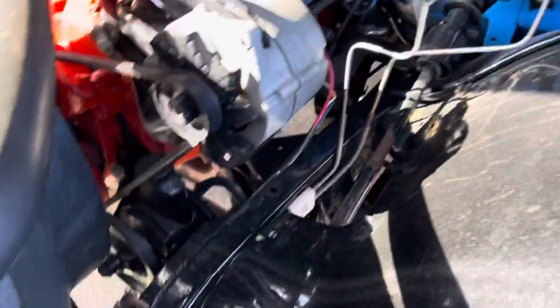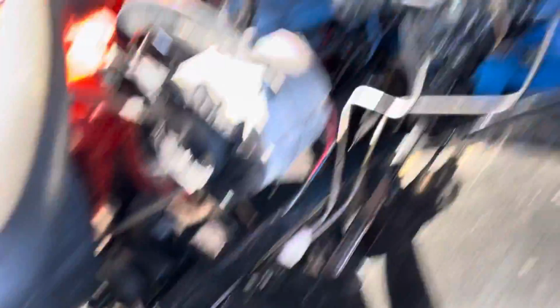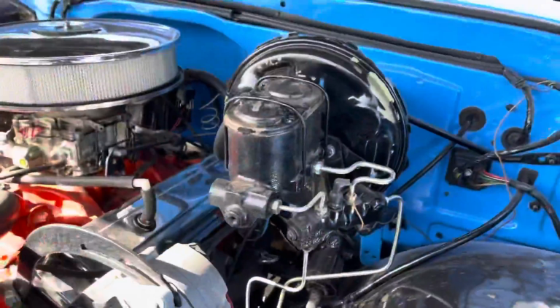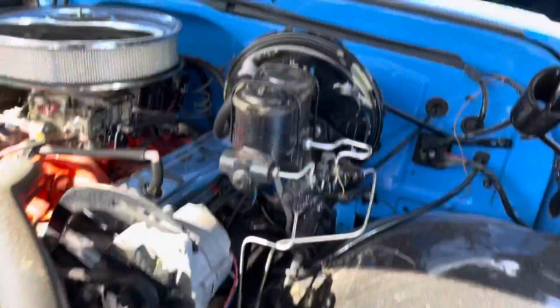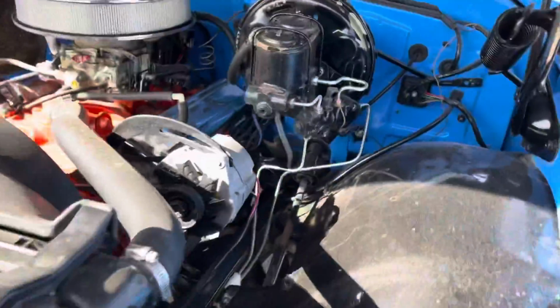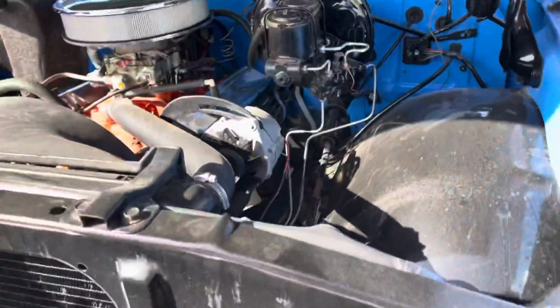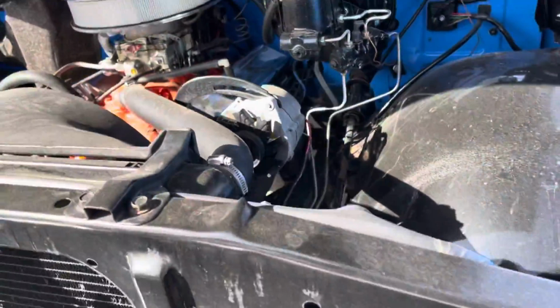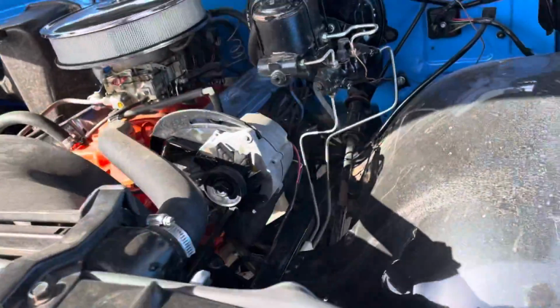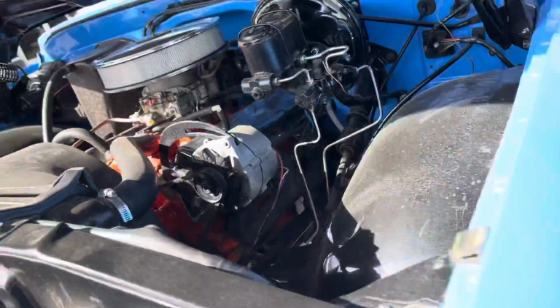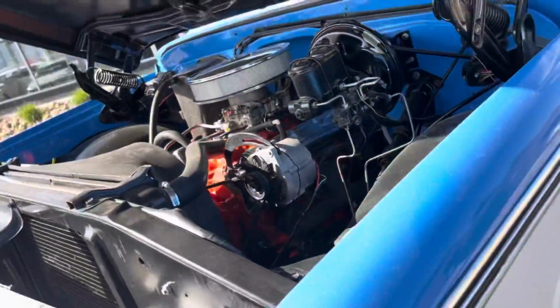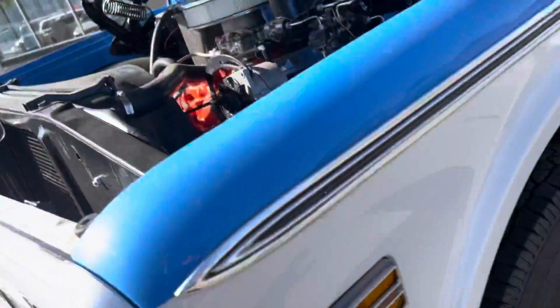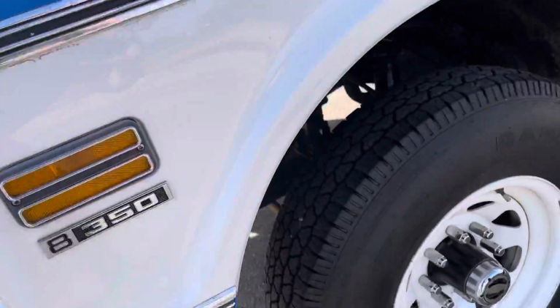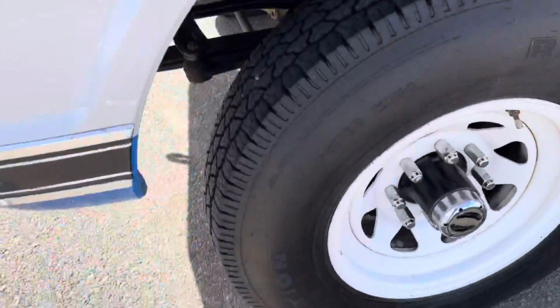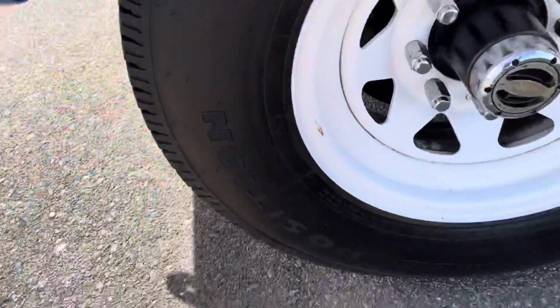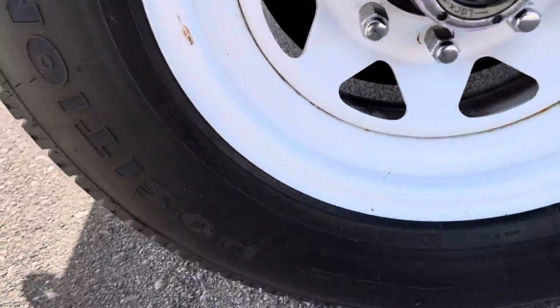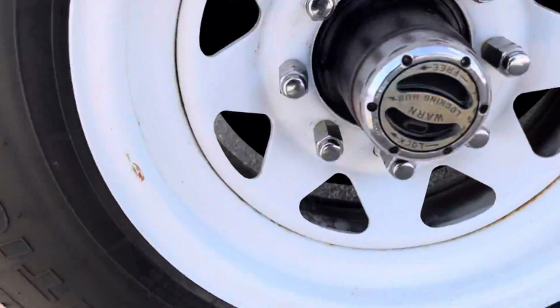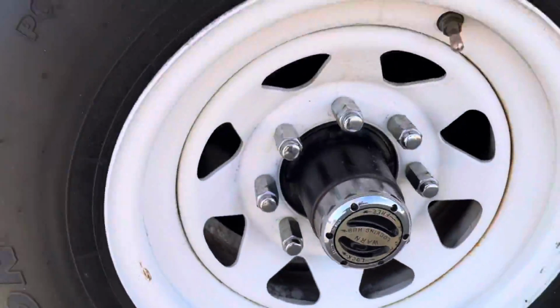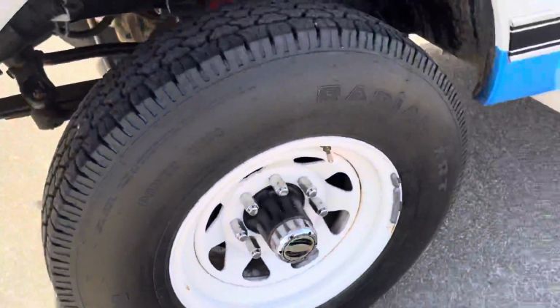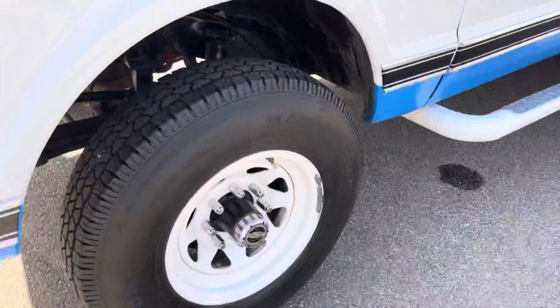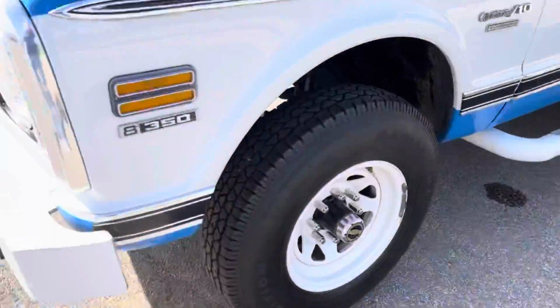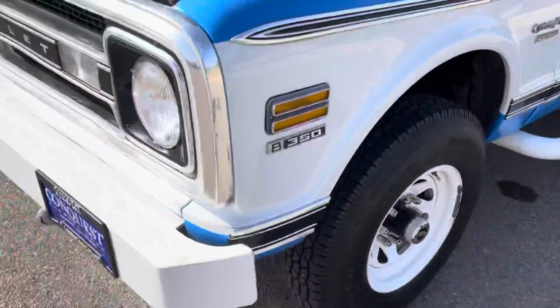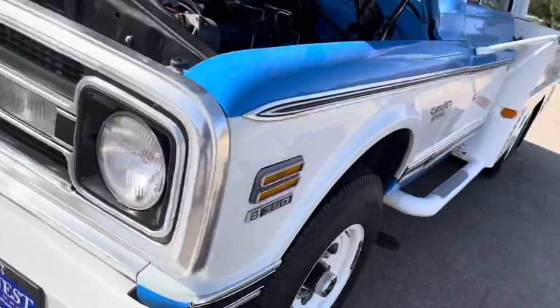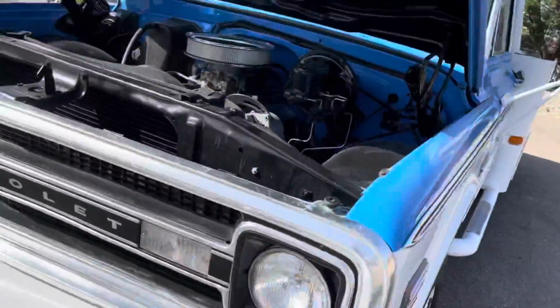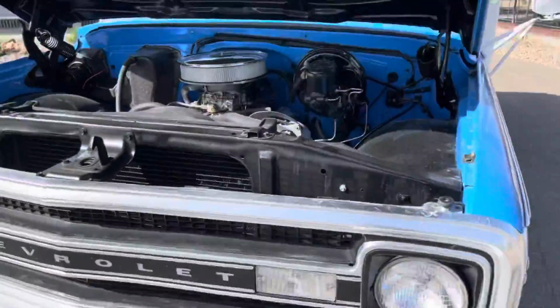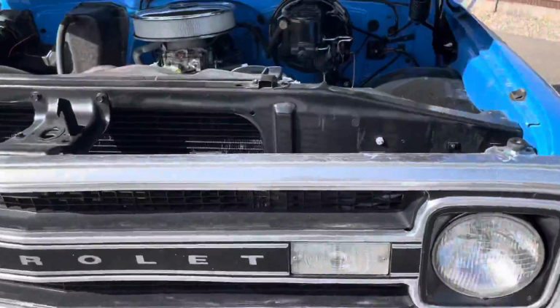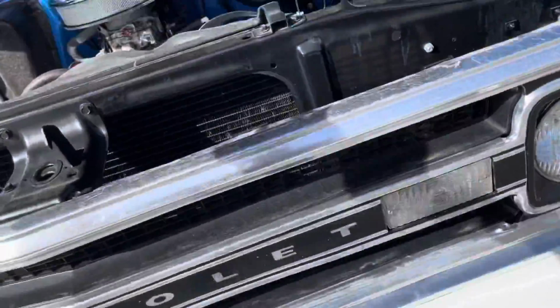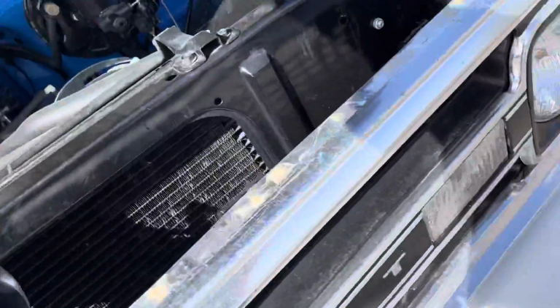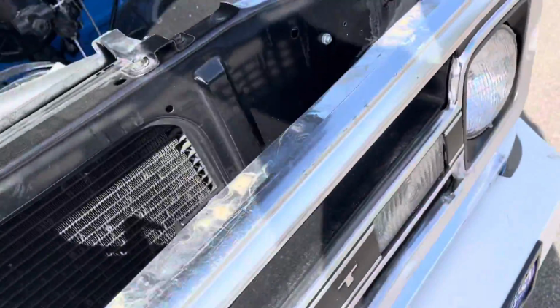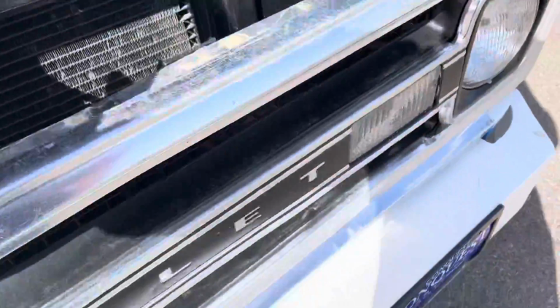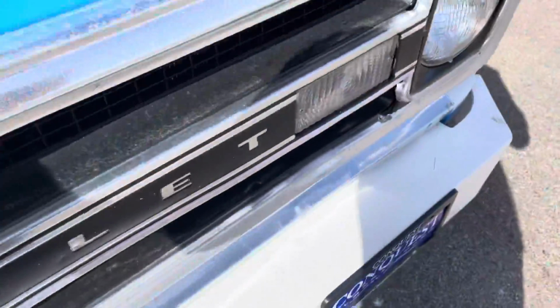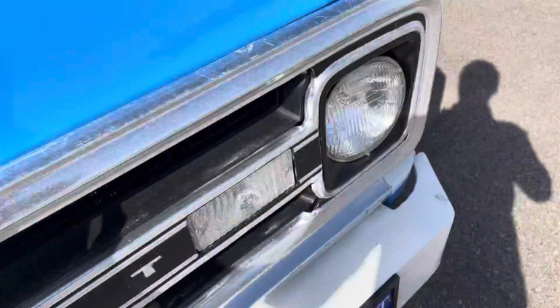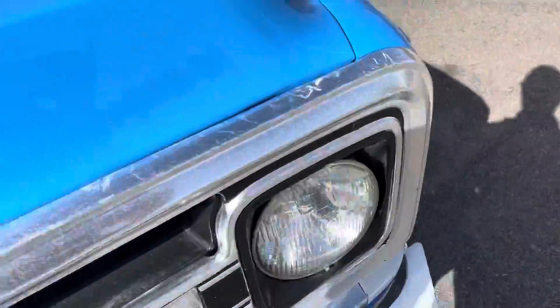Power steering and power brakes. It has a reservoir system, which is nice. Front discs. This truly is a truck you could drive and use for work.